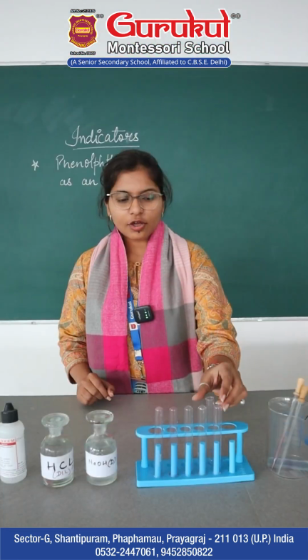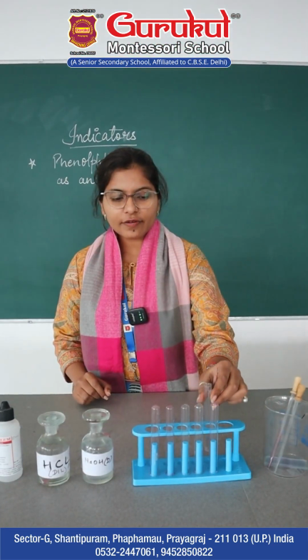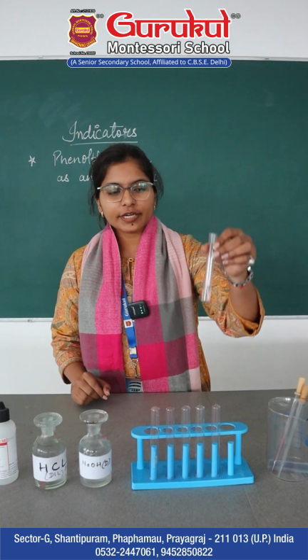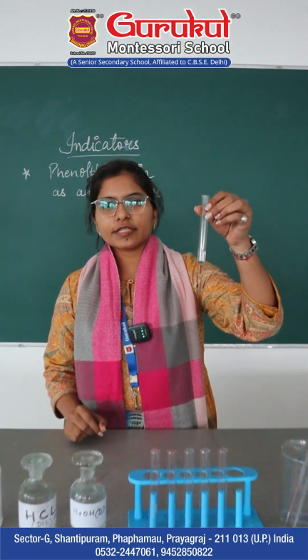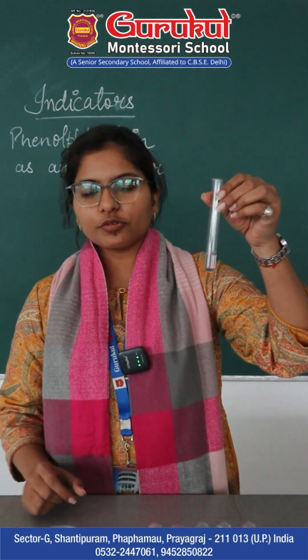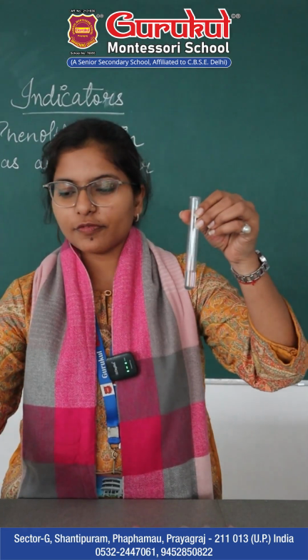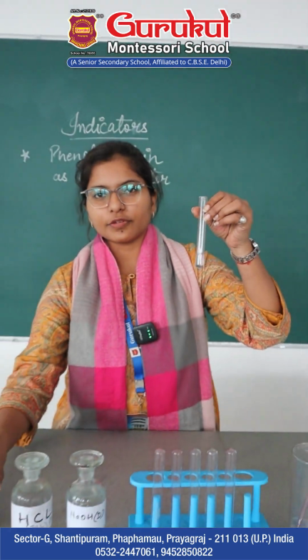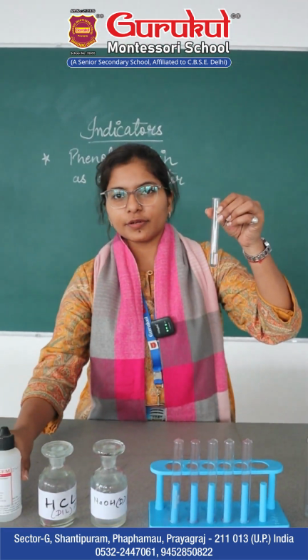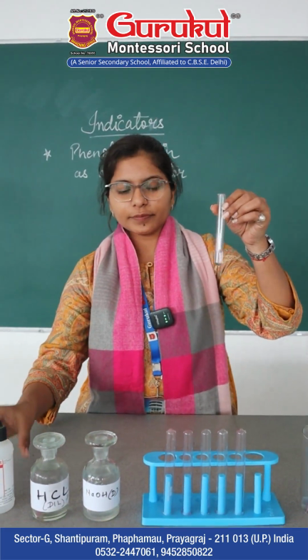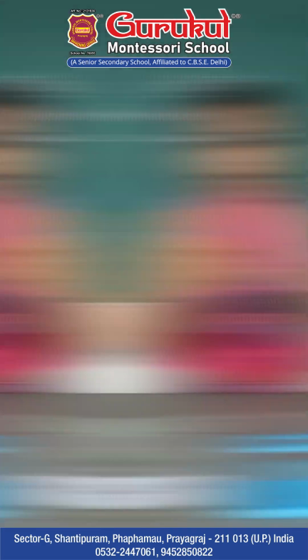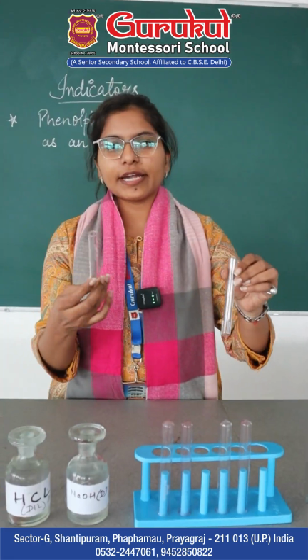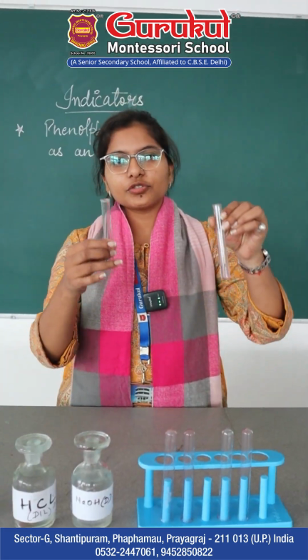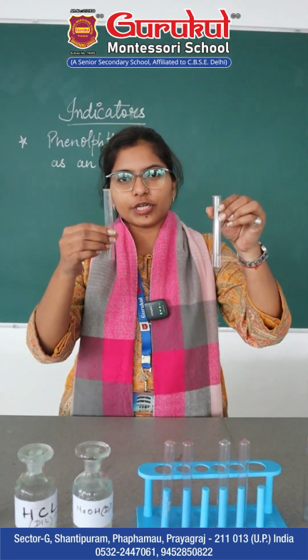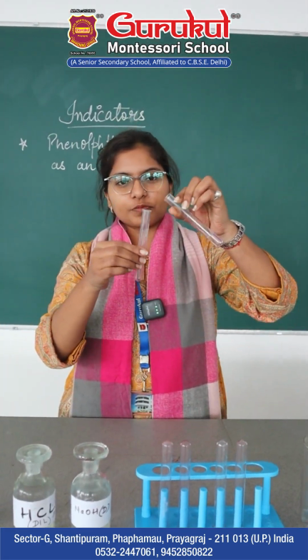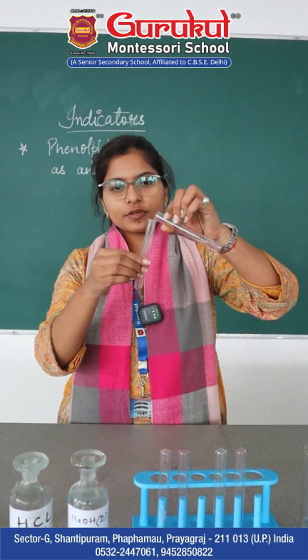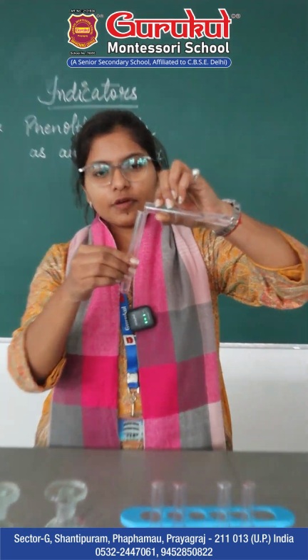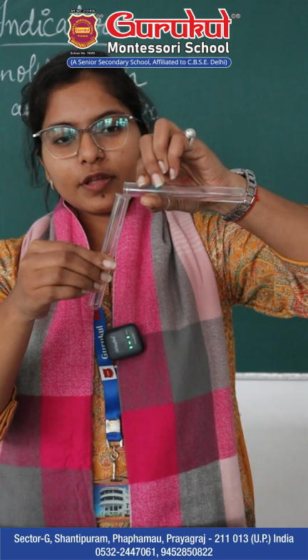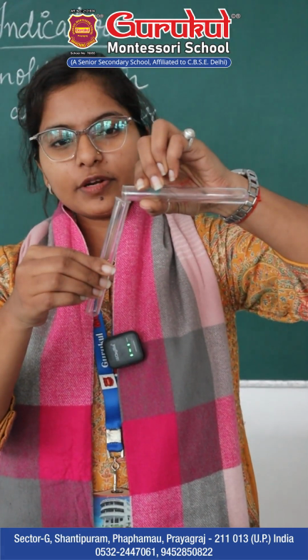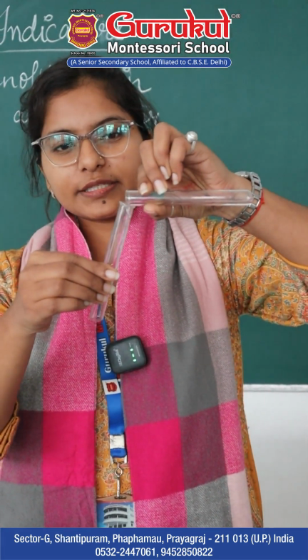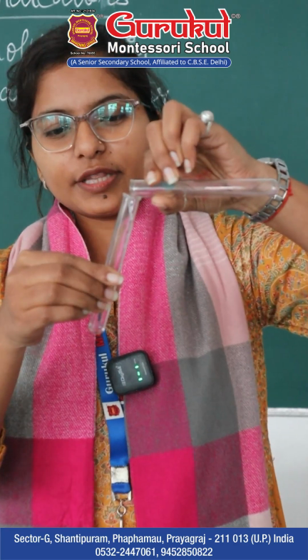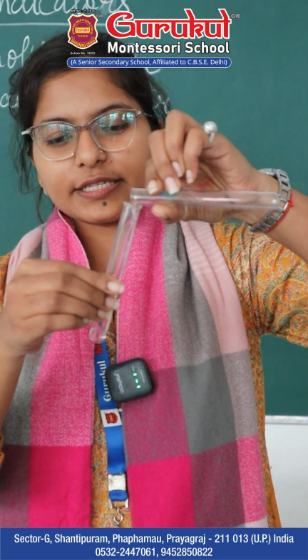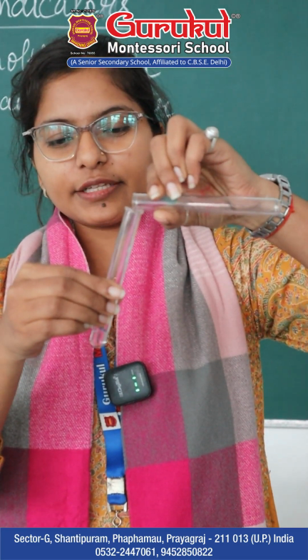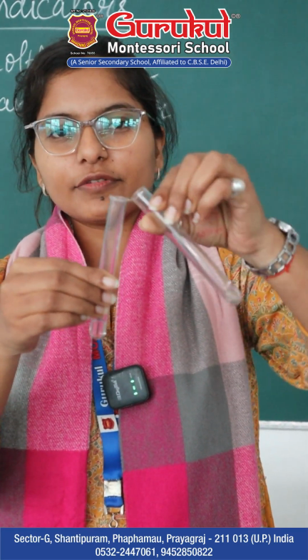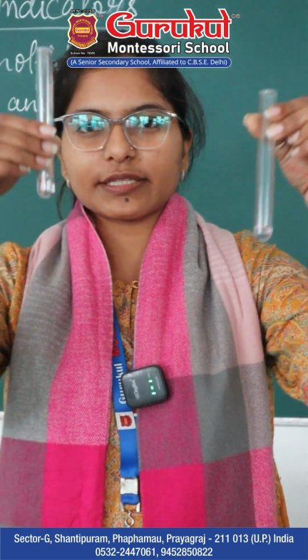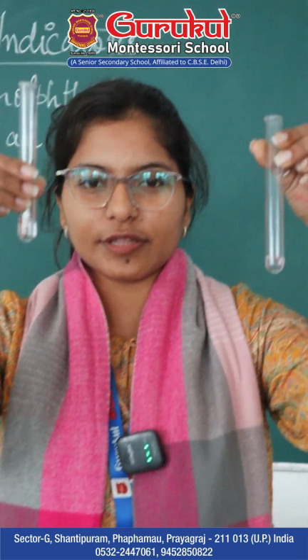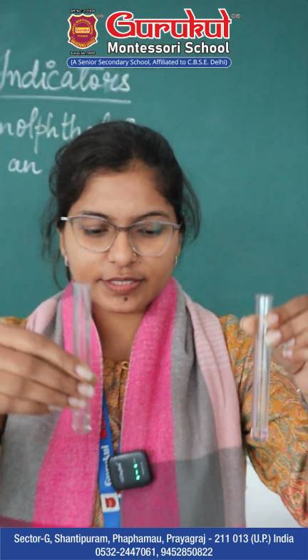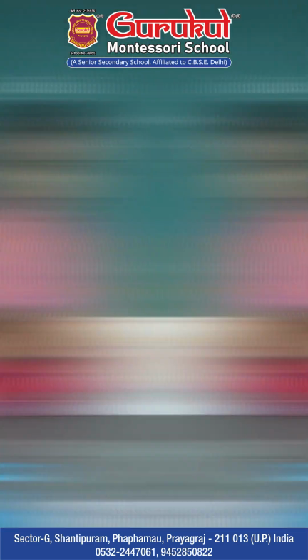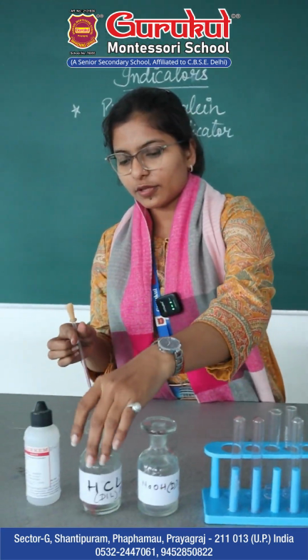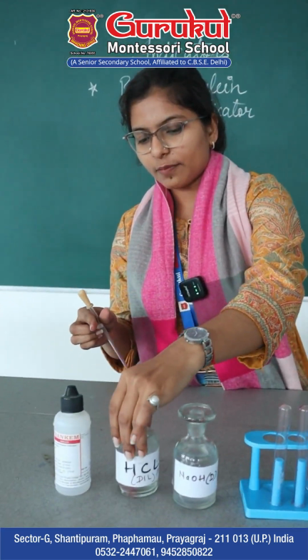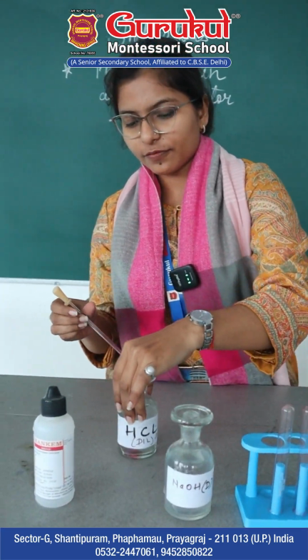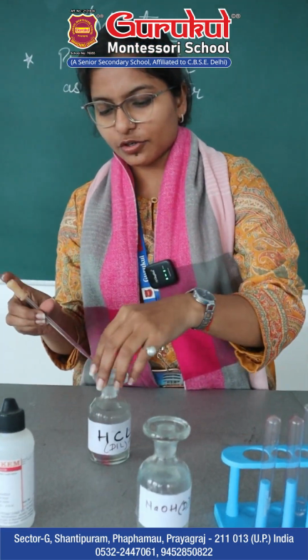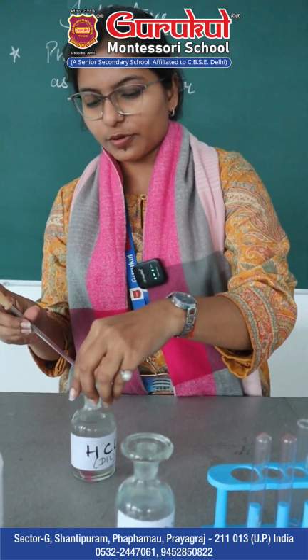We have taken phenolphthalein in this test tube and divided it into two test tubes. One will be tested with the acid and the other will be tested with the base. With the help of a dropper,